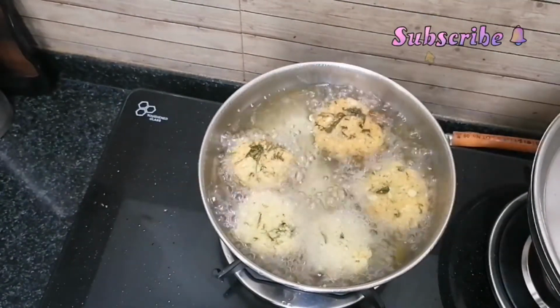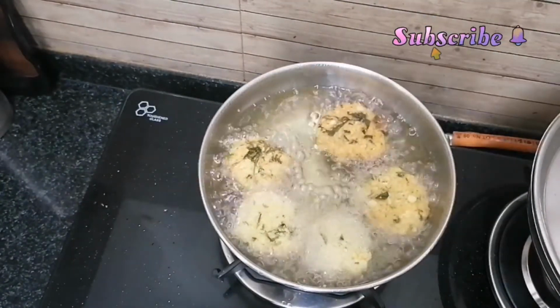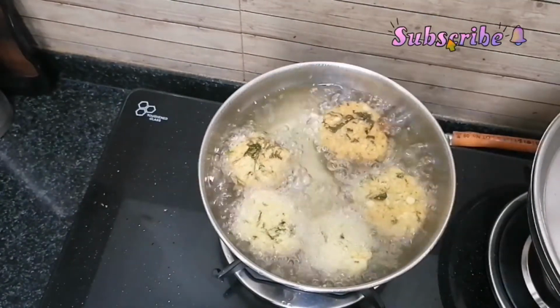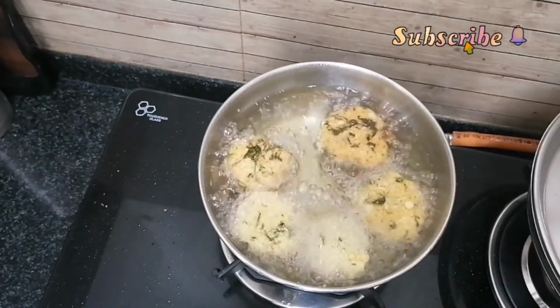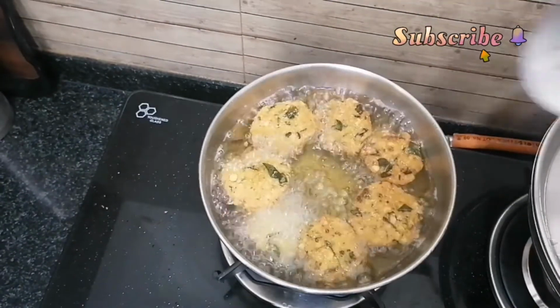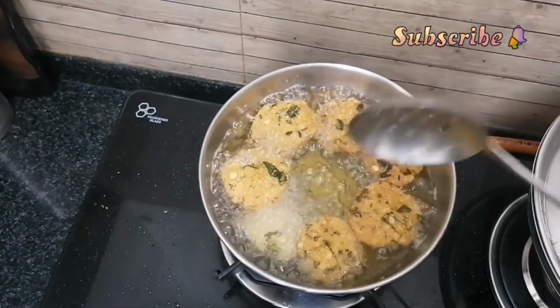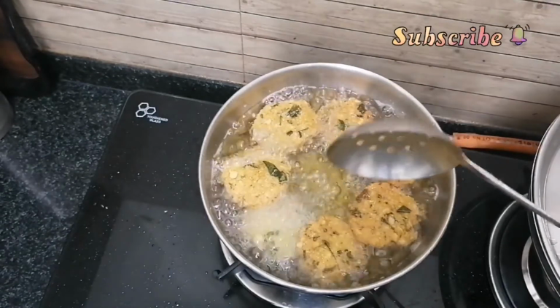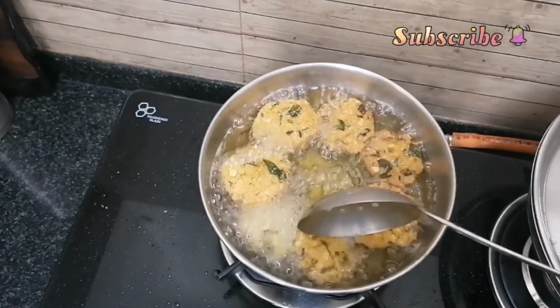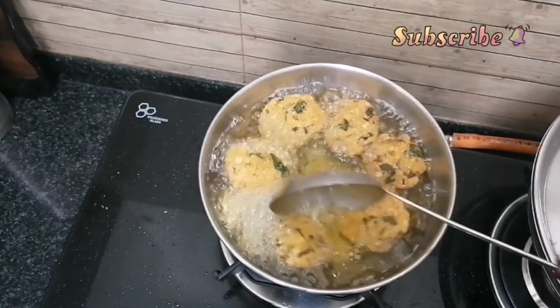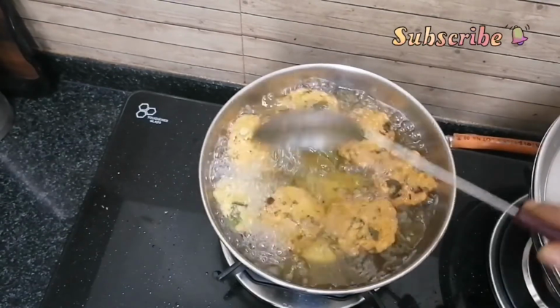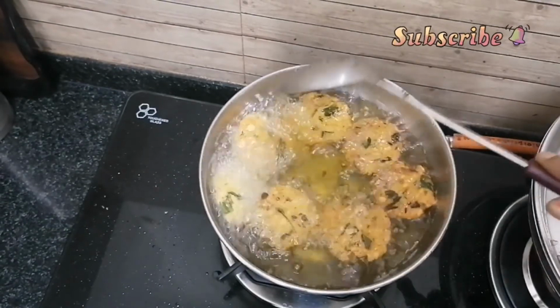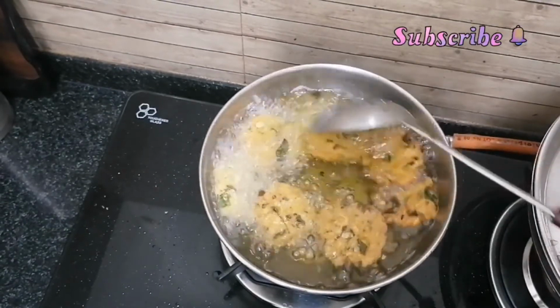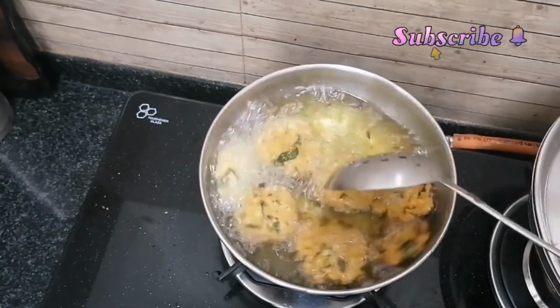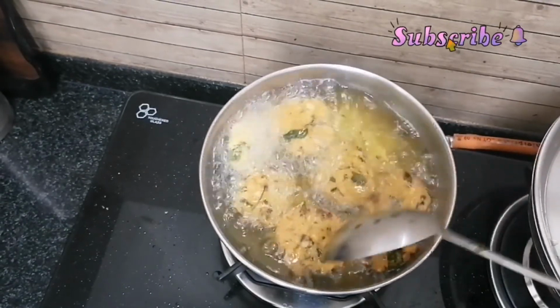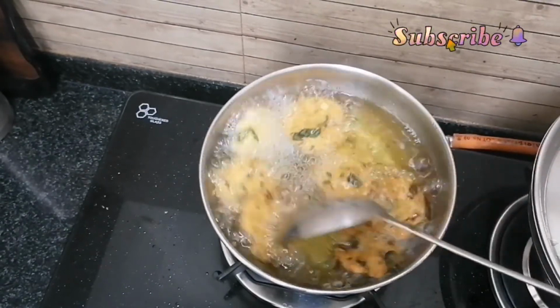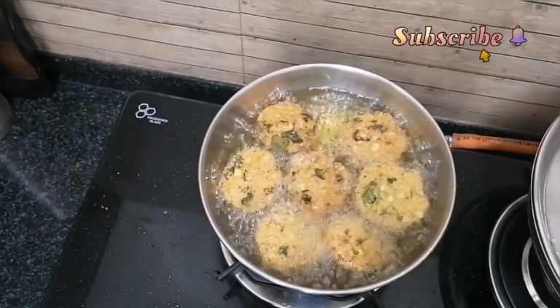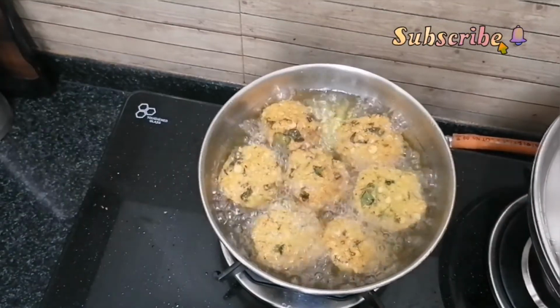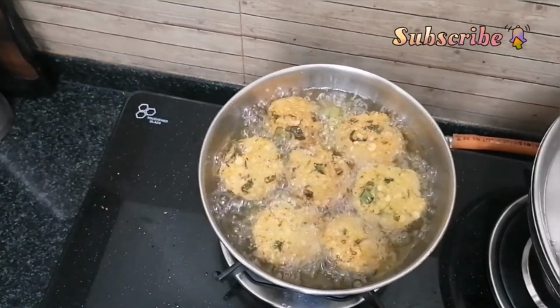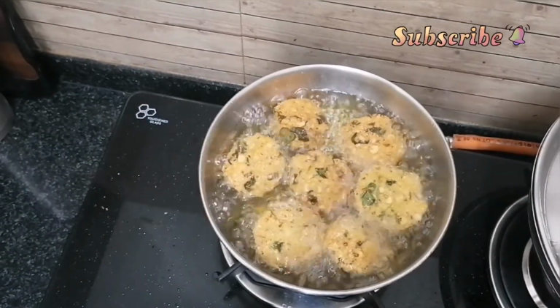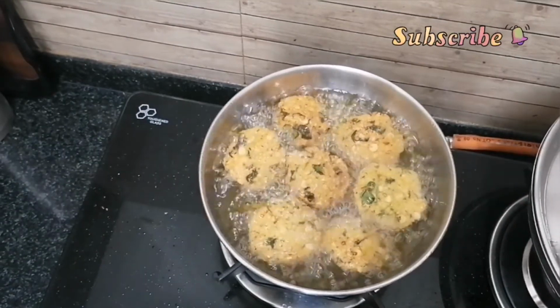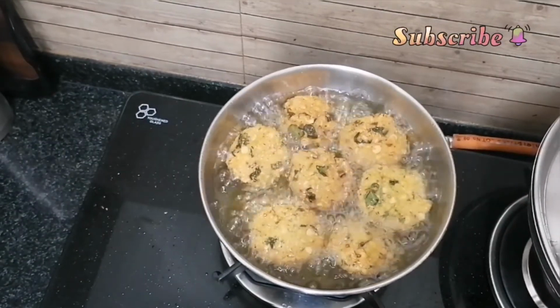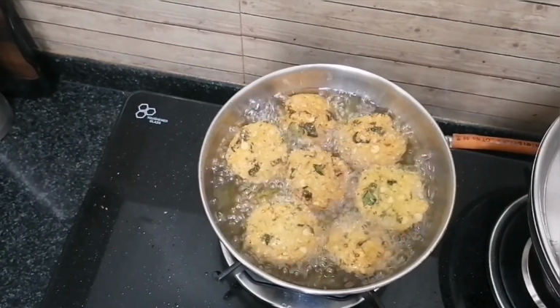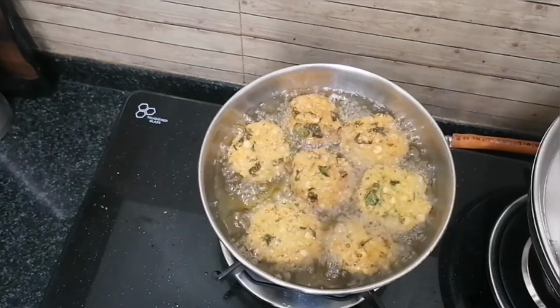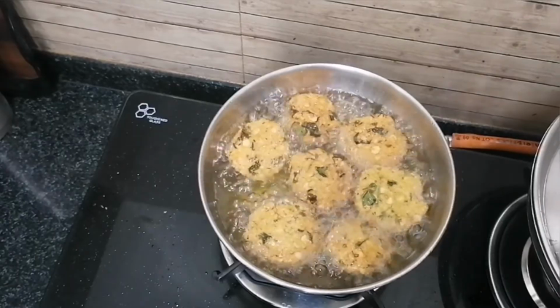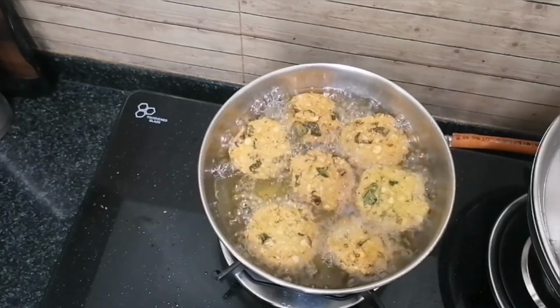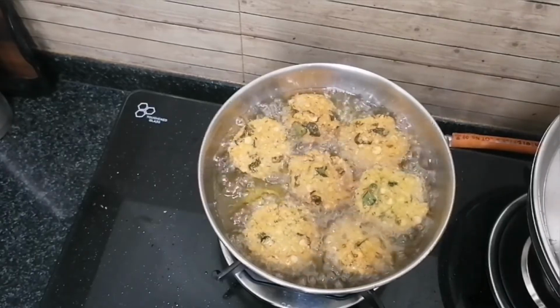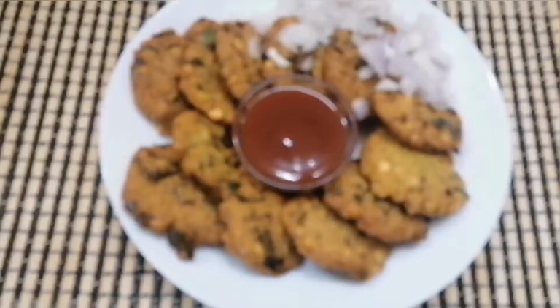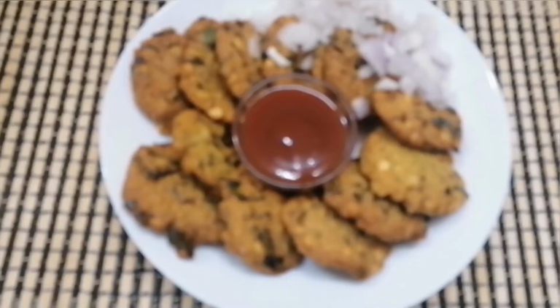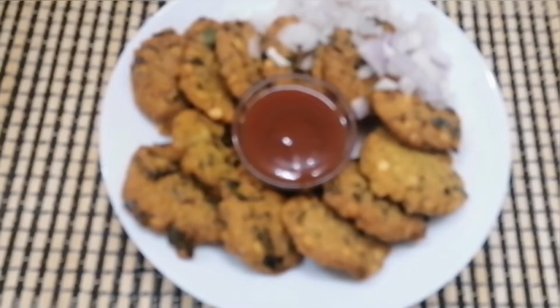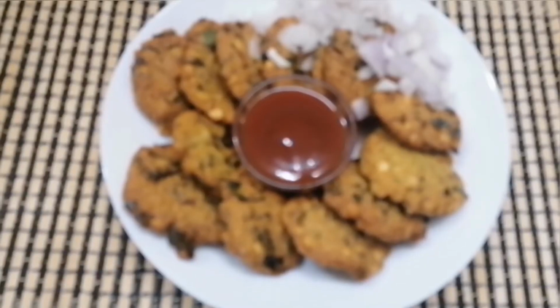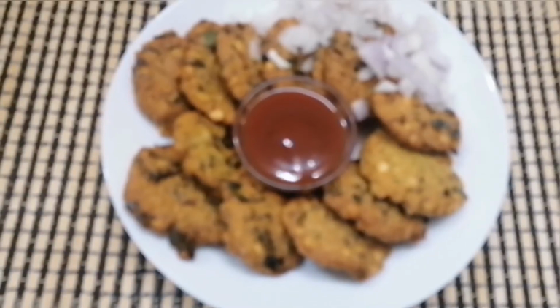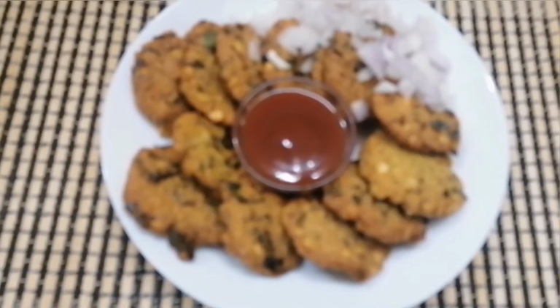Om Shri Matre Namaha. Subscribe and like, share and like. Thank you so much for watching. Onions and hot and sweet tomato sauce serve just as a super counter.